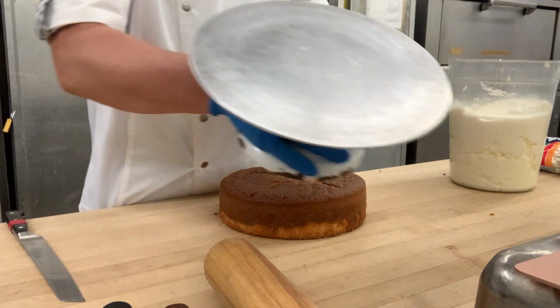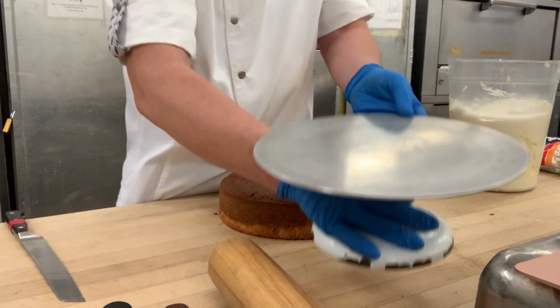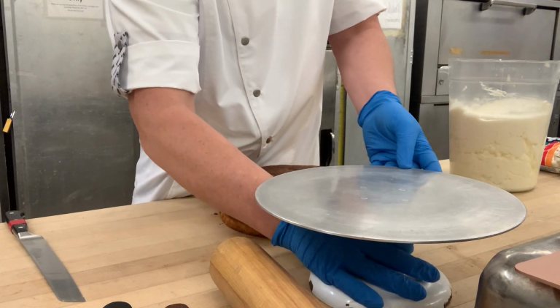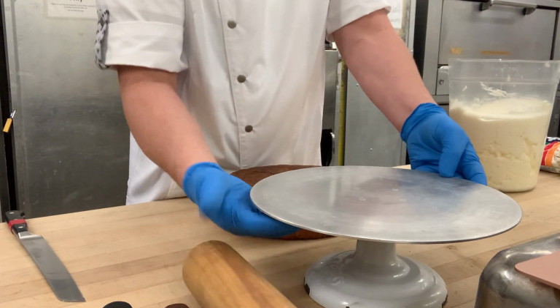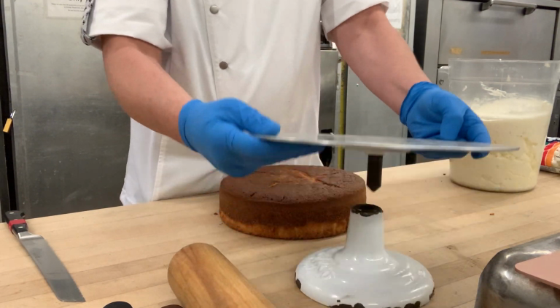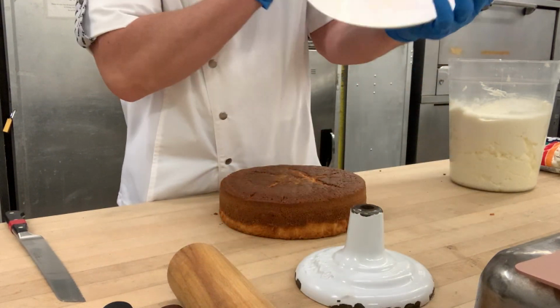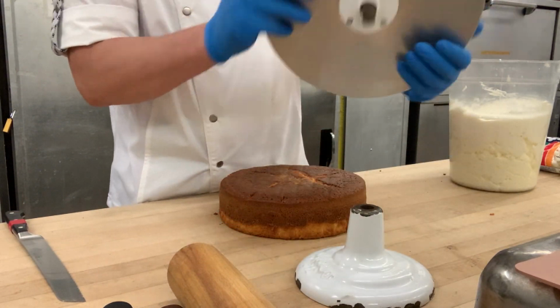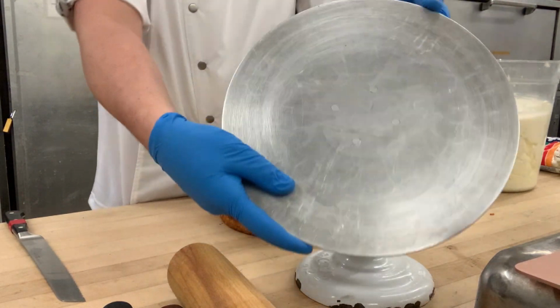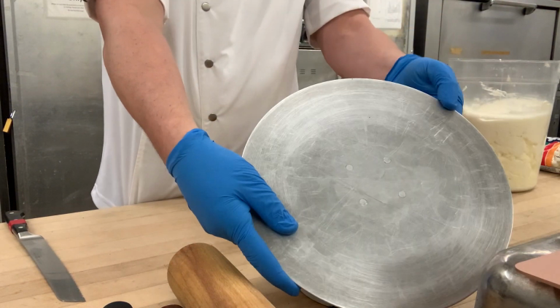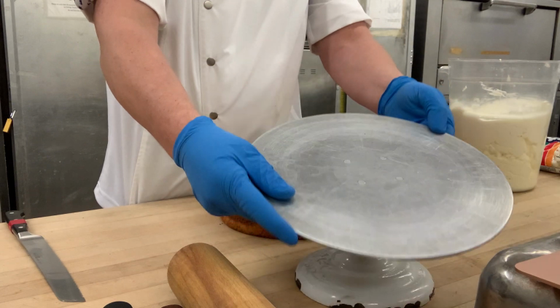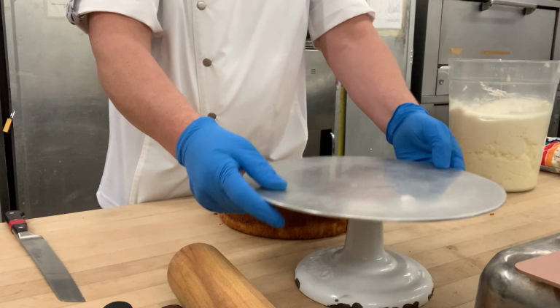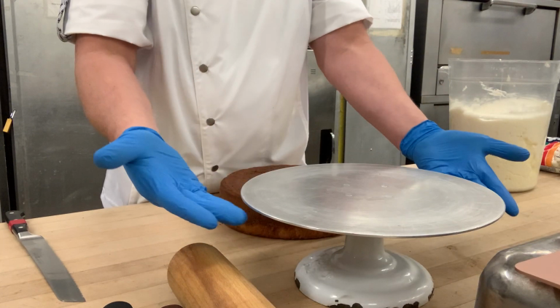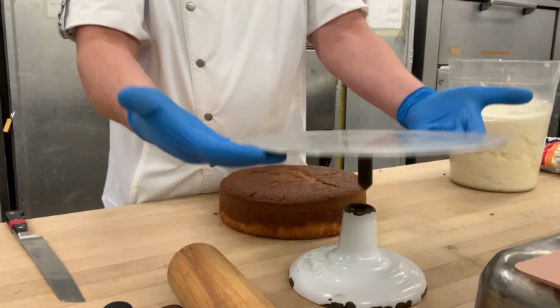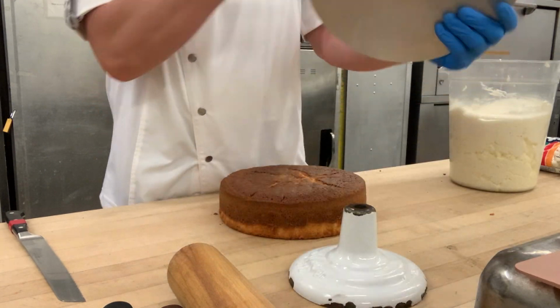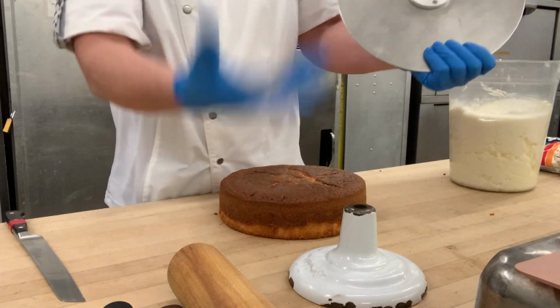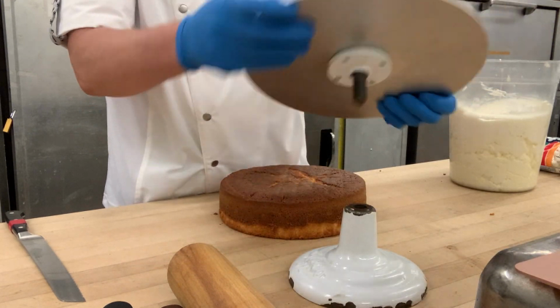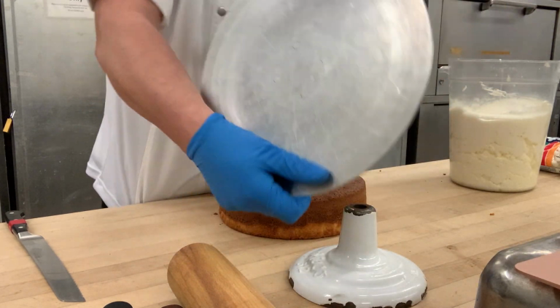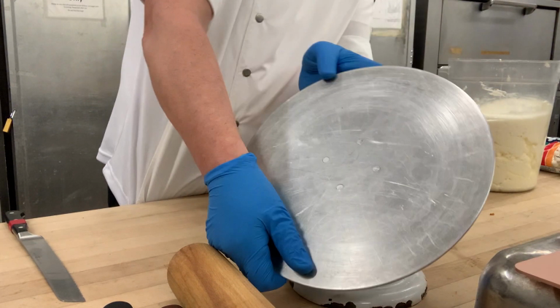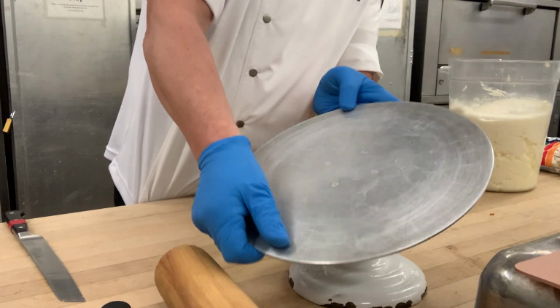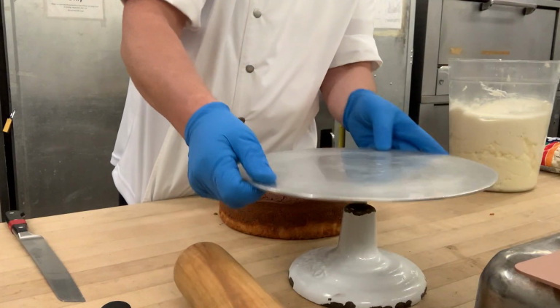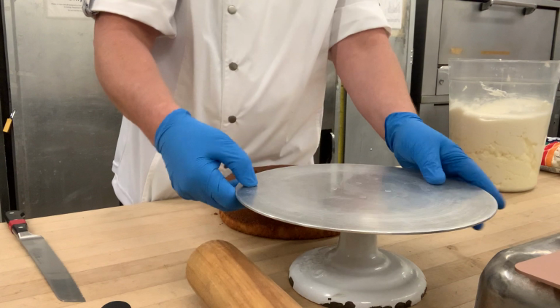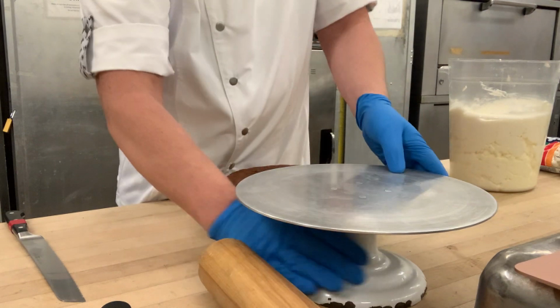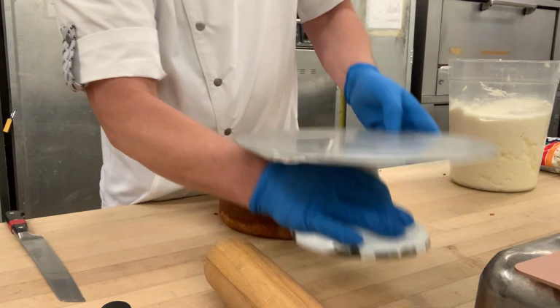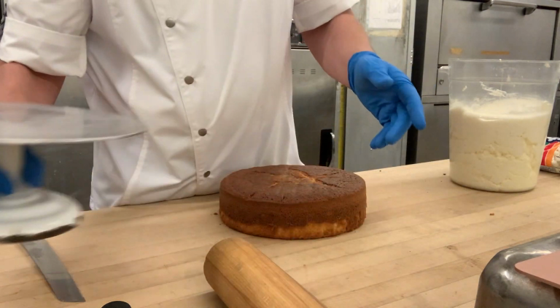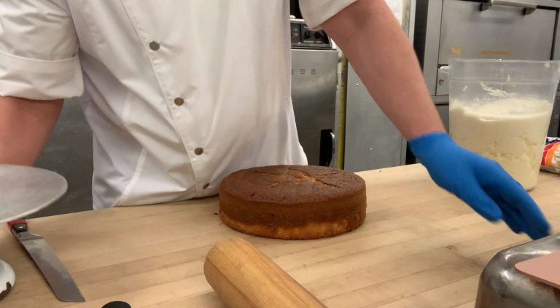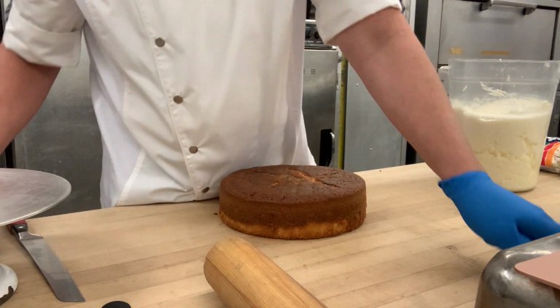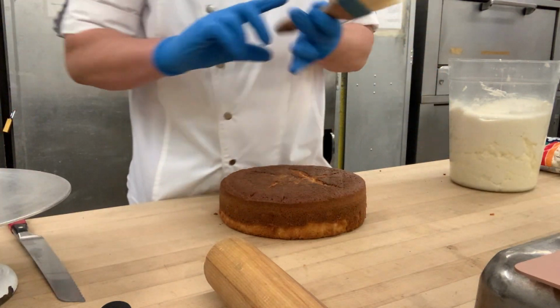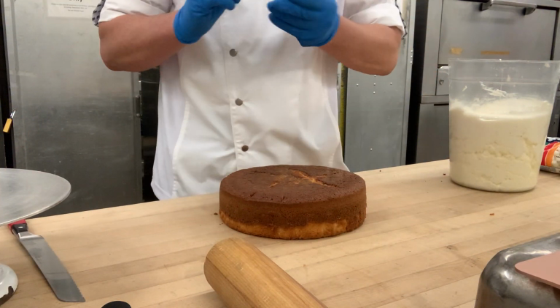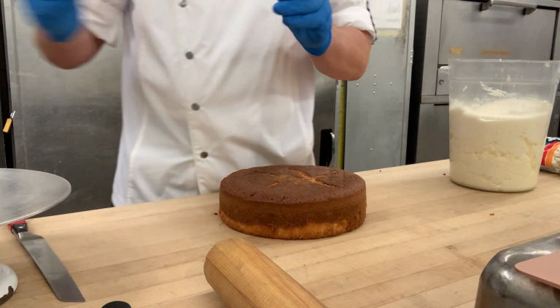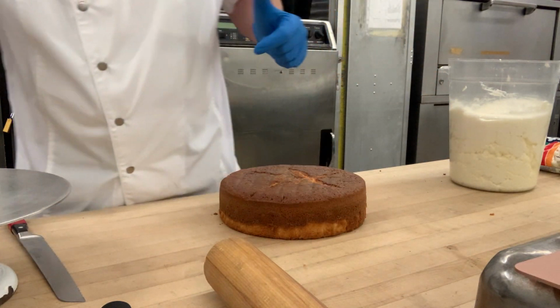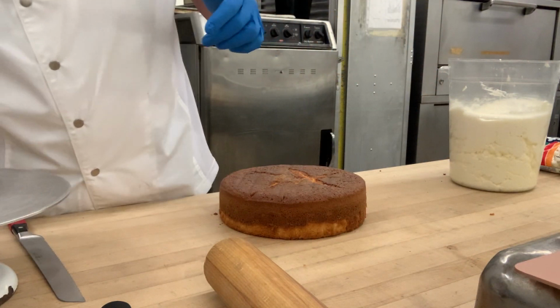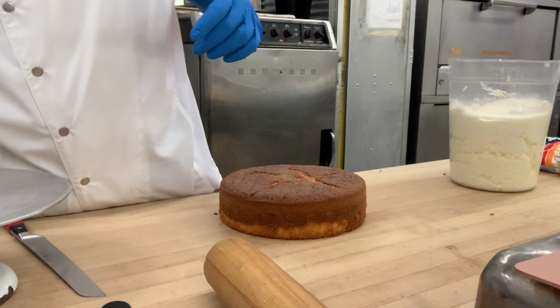This is a really cool cake wheel that actually separates, so make sure that when you lift it up later you don't lift it up and have the bottom fall out — it's happened many times before. We're in the middle of a fire drill but we're just going to continue. We know that there's no fire.